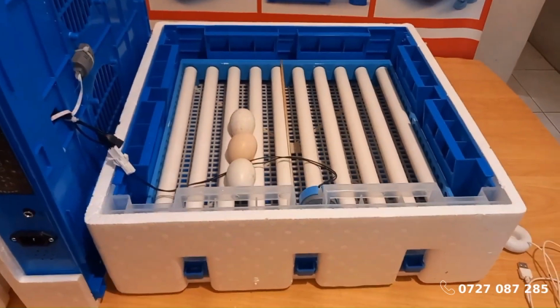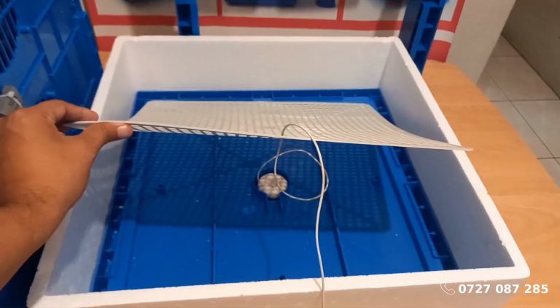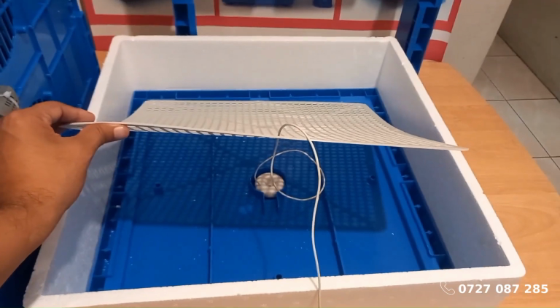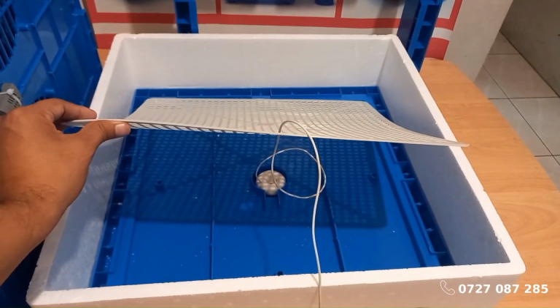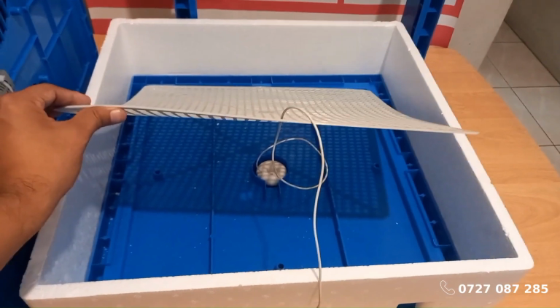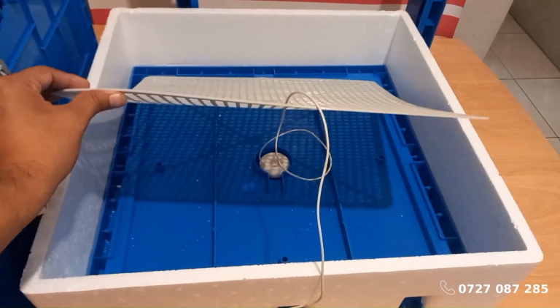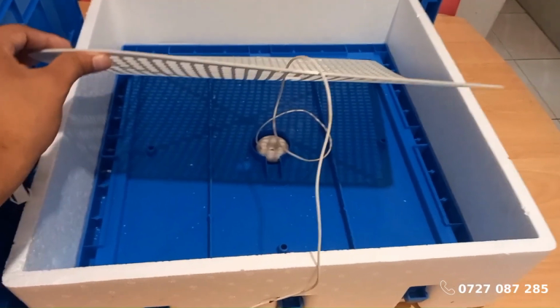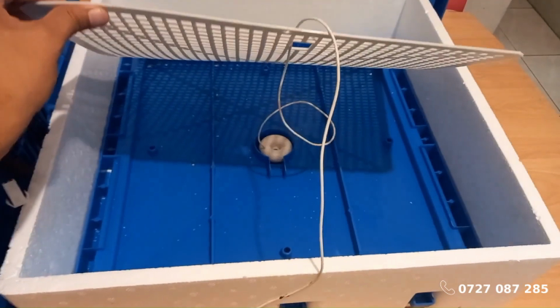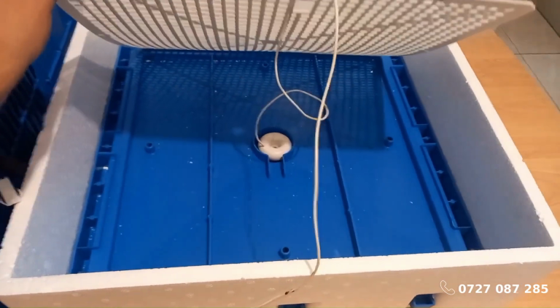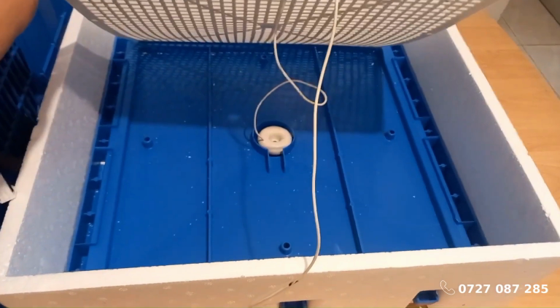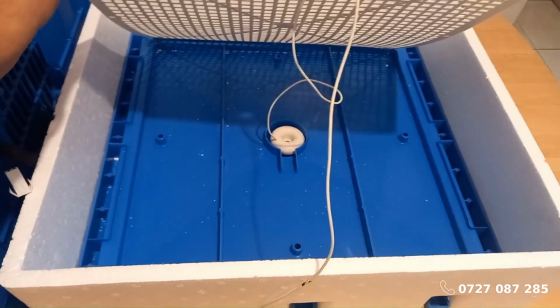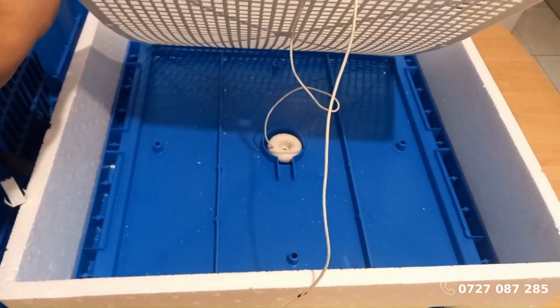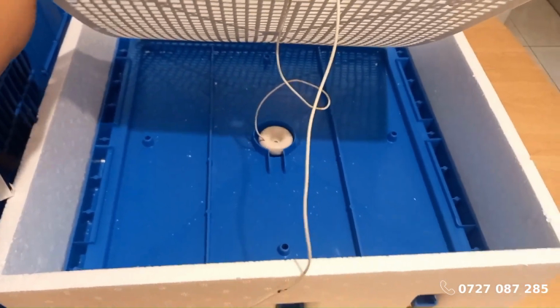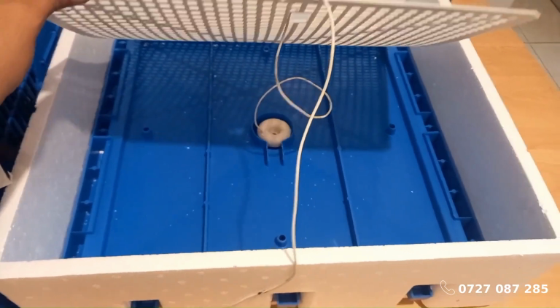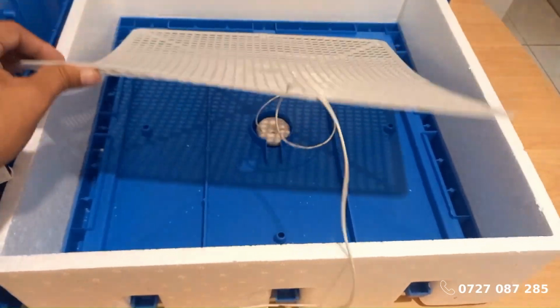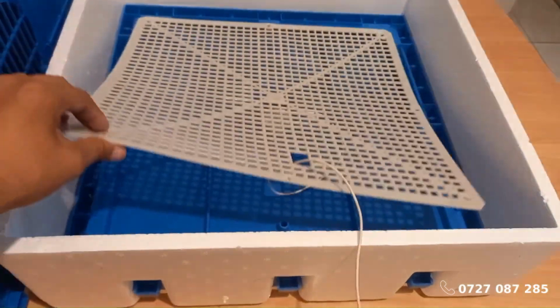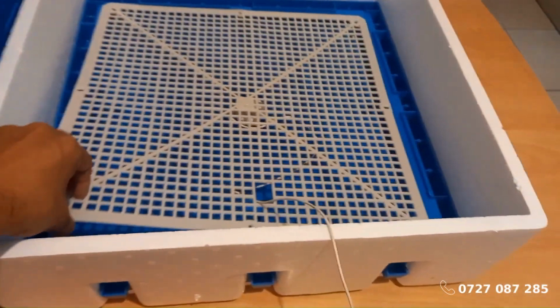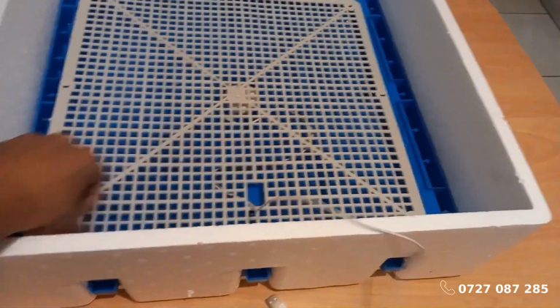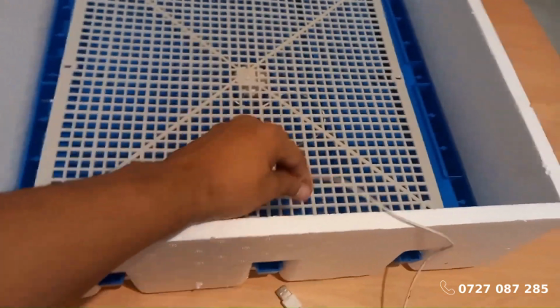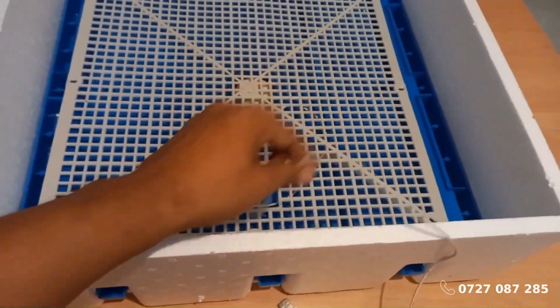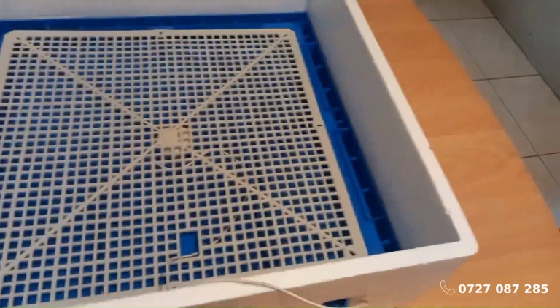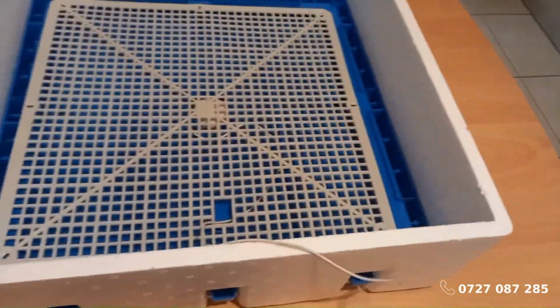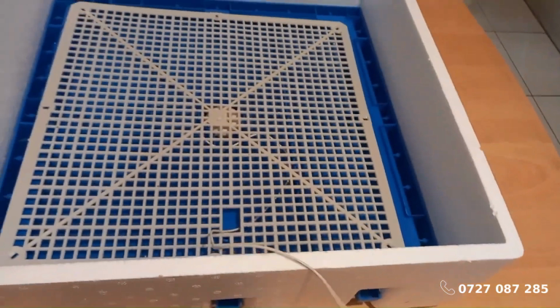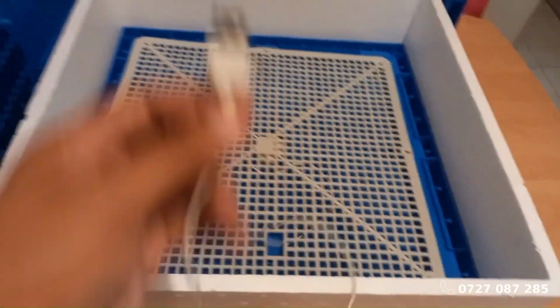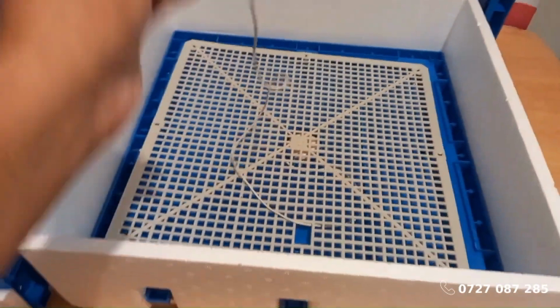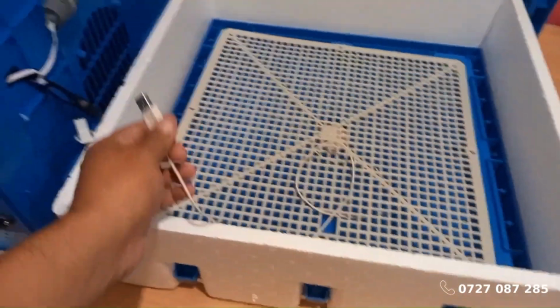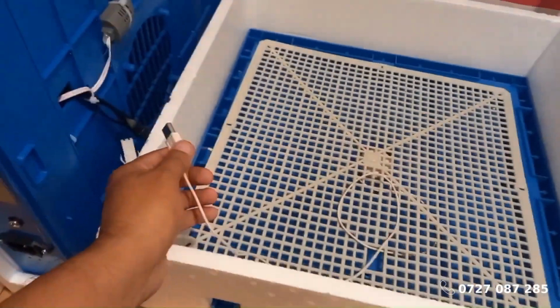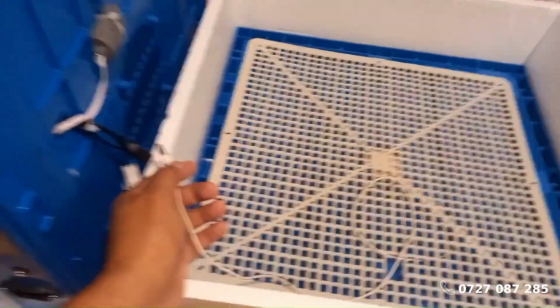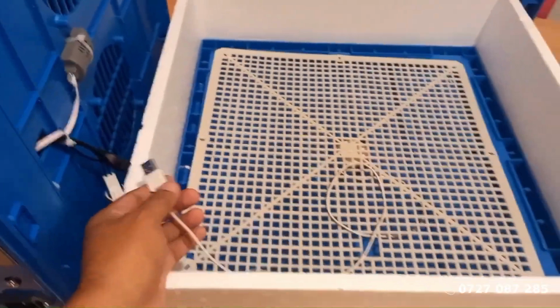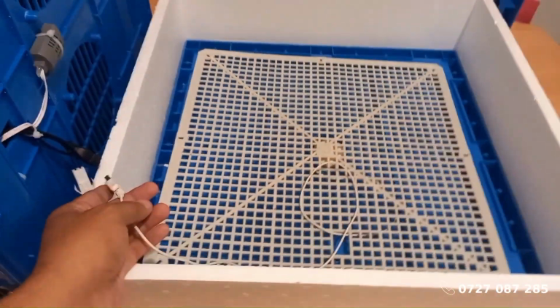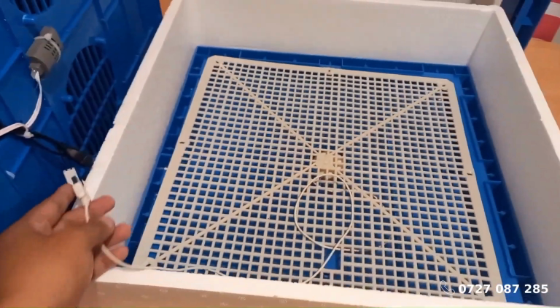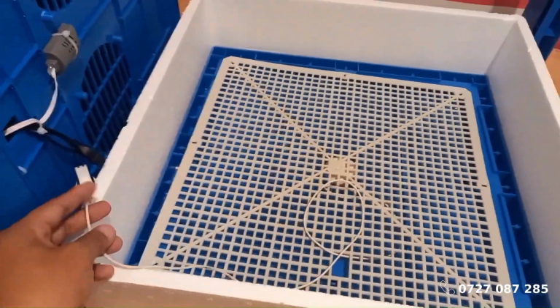The bottom-most part holds water, with a humidifier placed at the center to maintain humidity levels. This humidifier is then connected to the USB port on the top cover. Remember, all Ecochics egg incubators come with a humidifier.